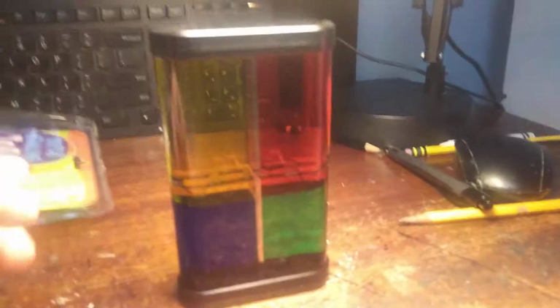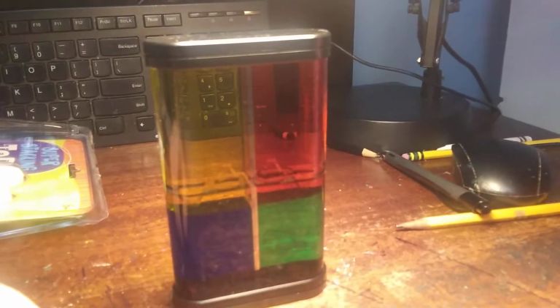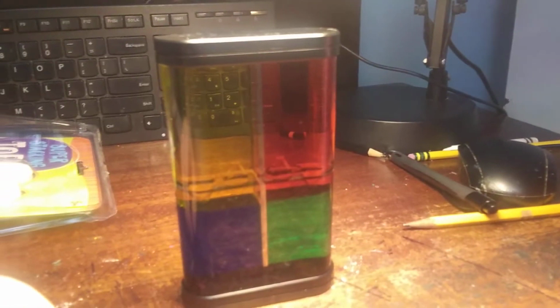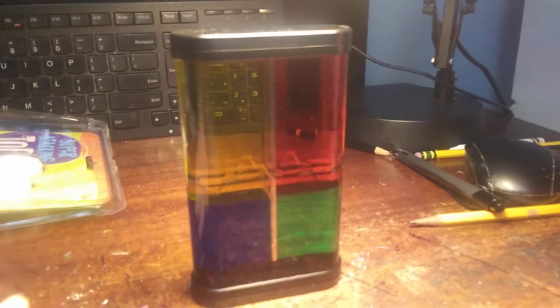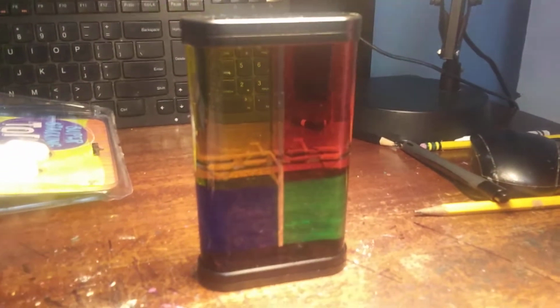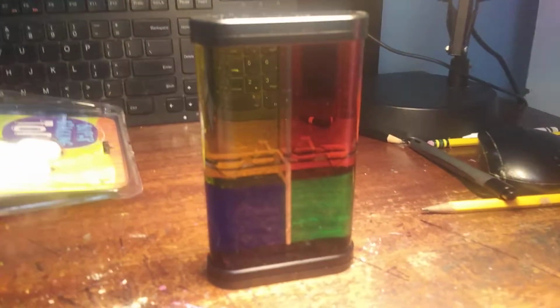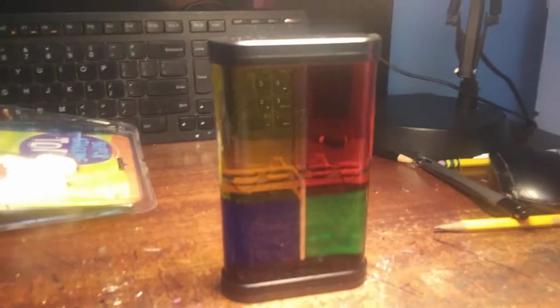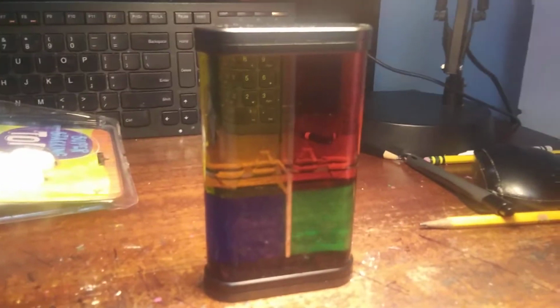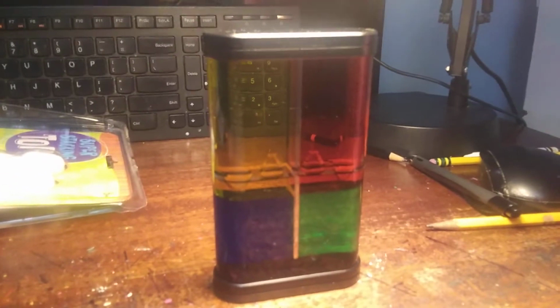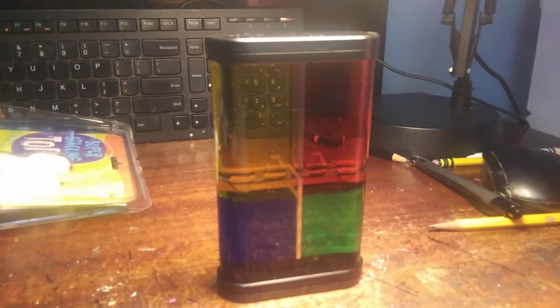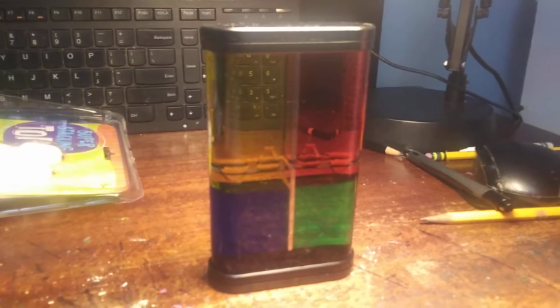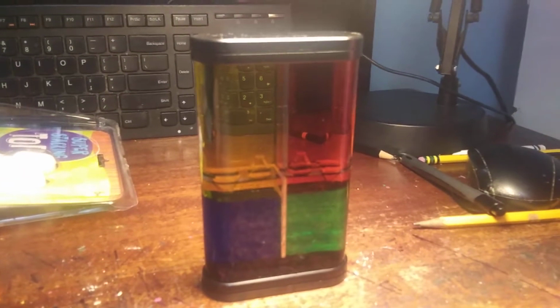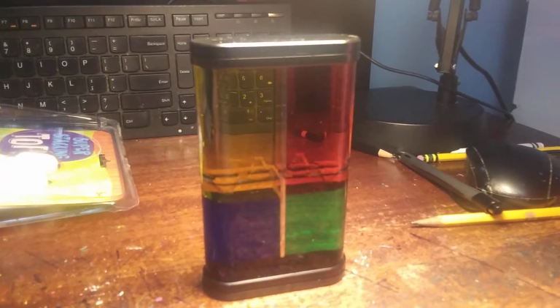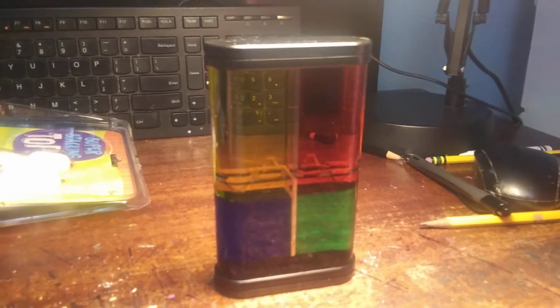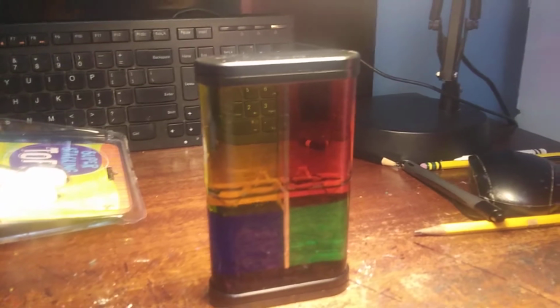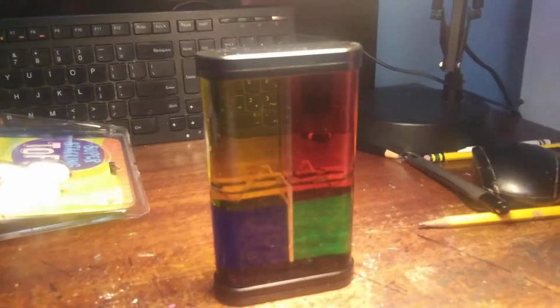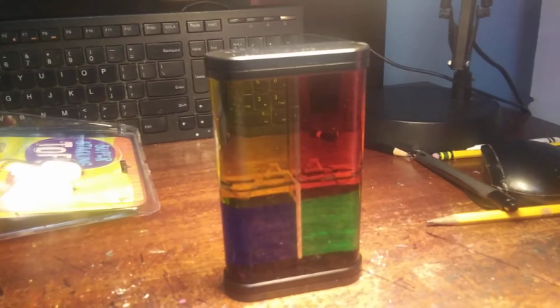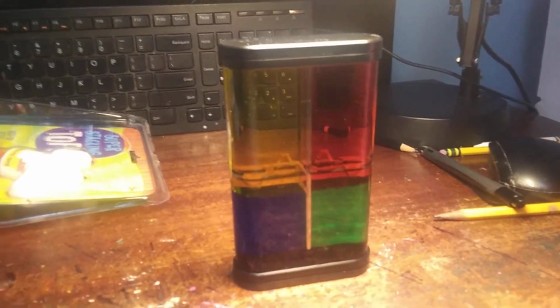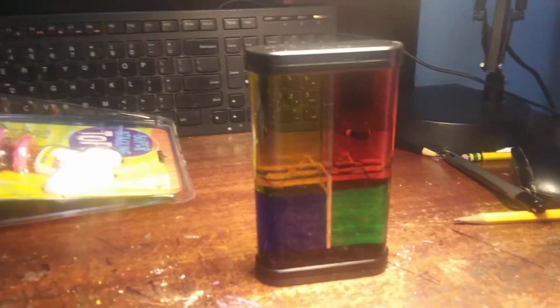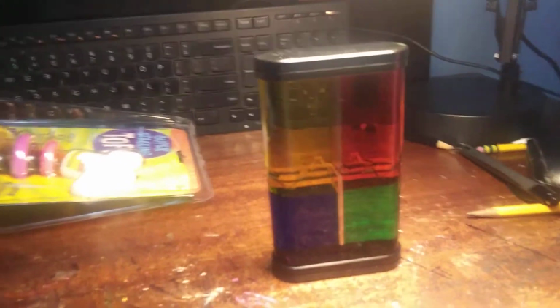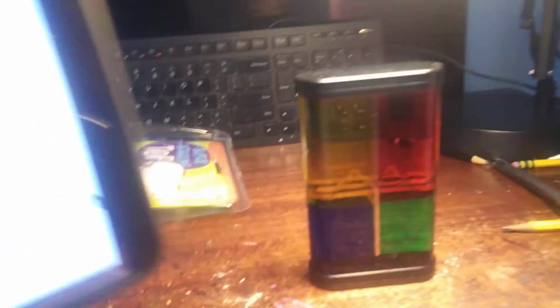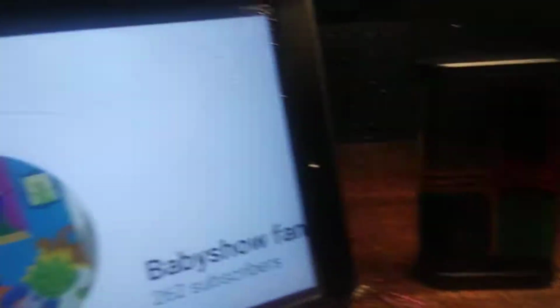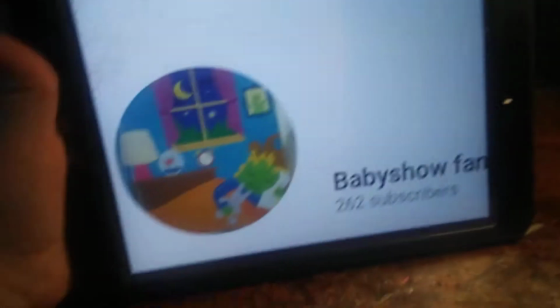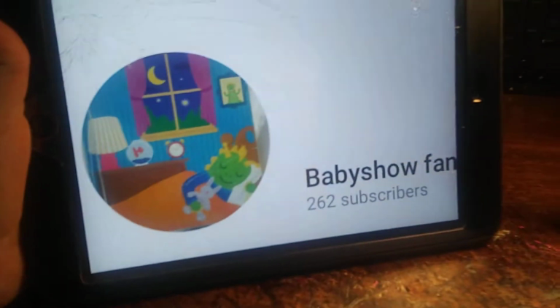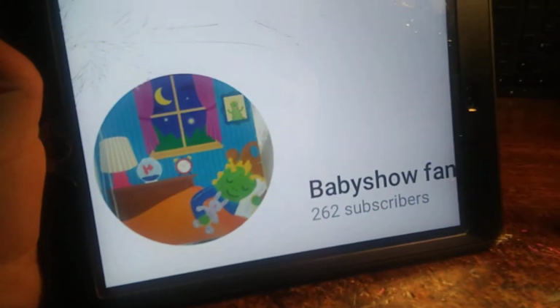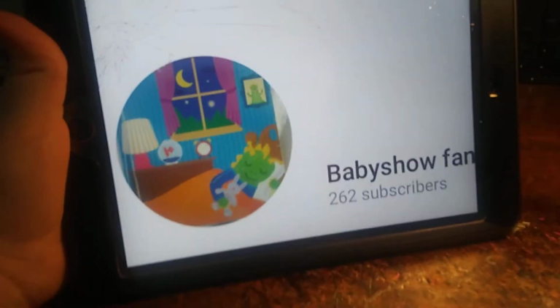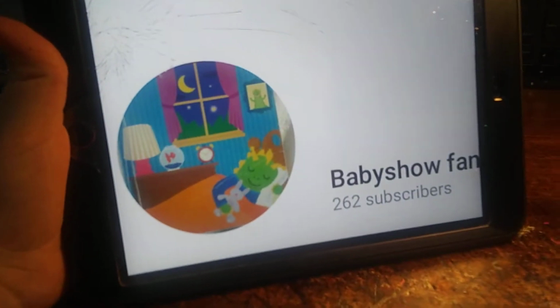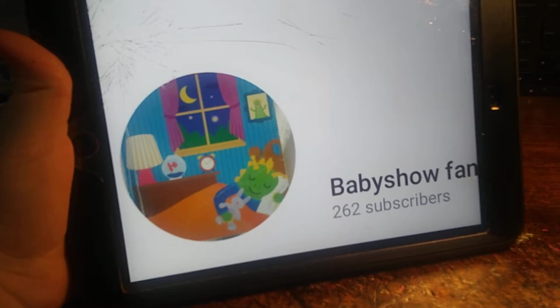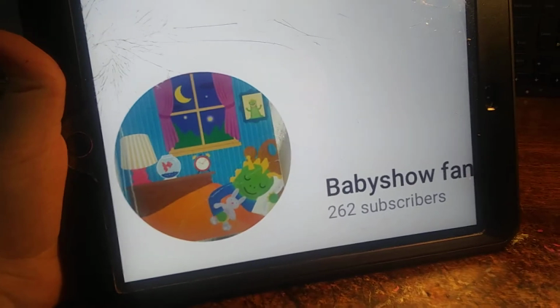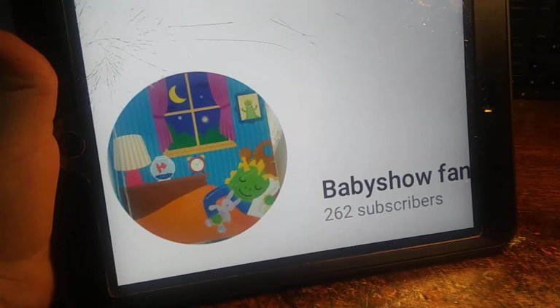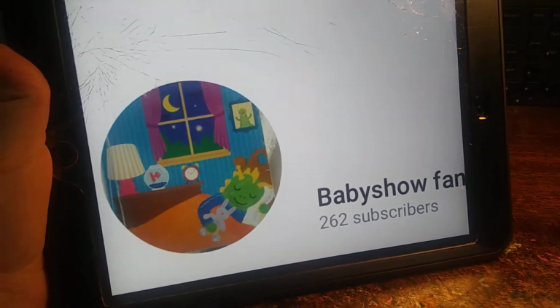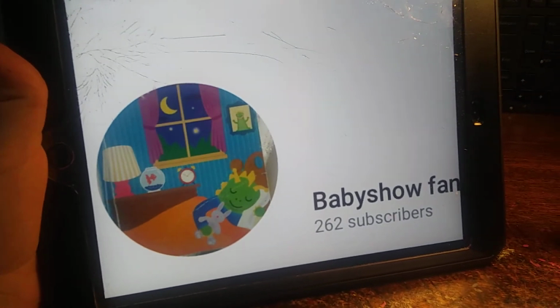Hey guys, this is BabyShowFan2. I know you recognize my voice. It's me, BabyShowFan. See right here? That's me.